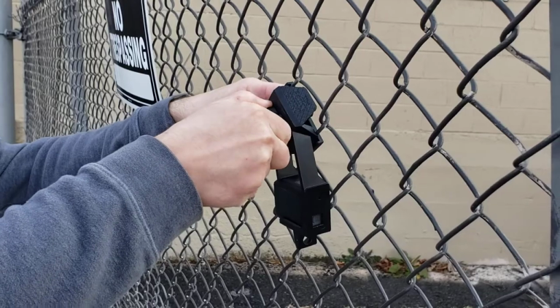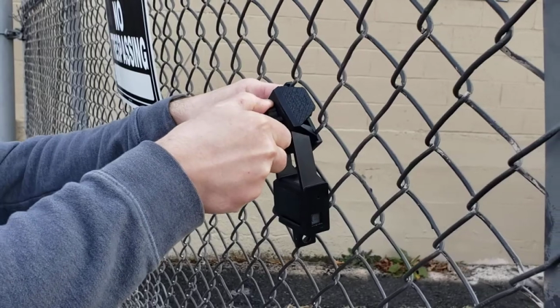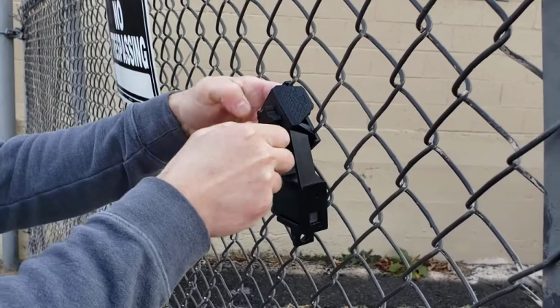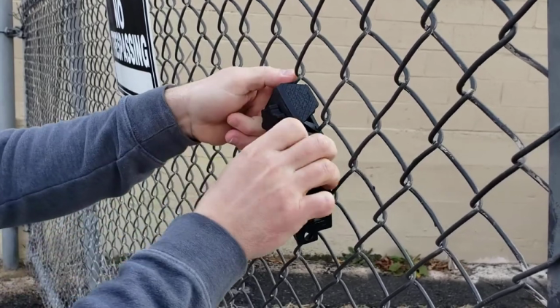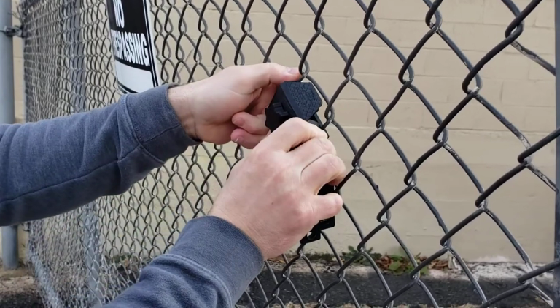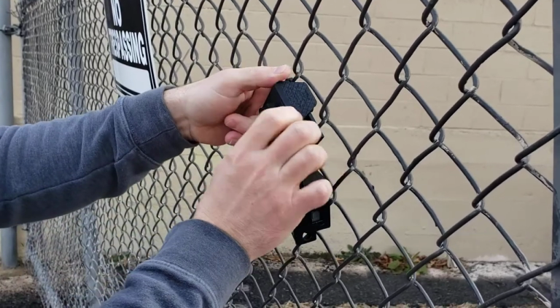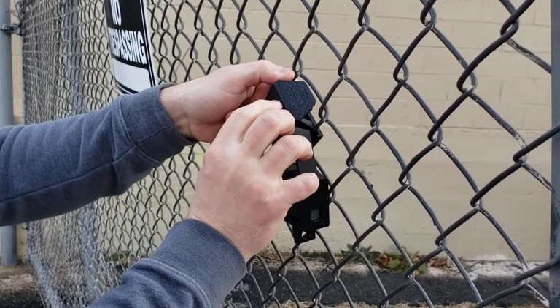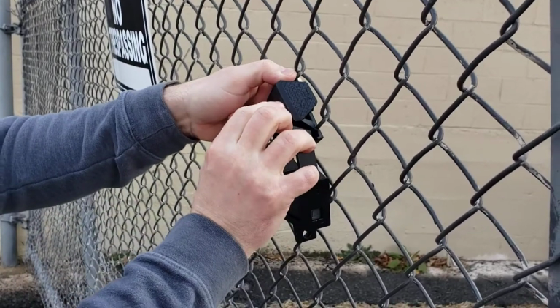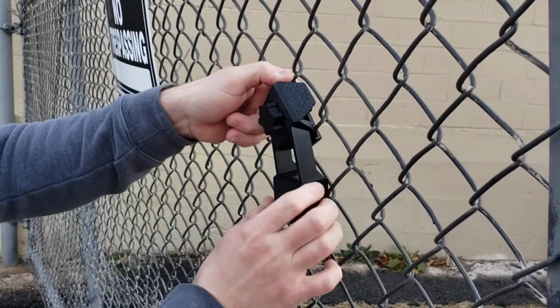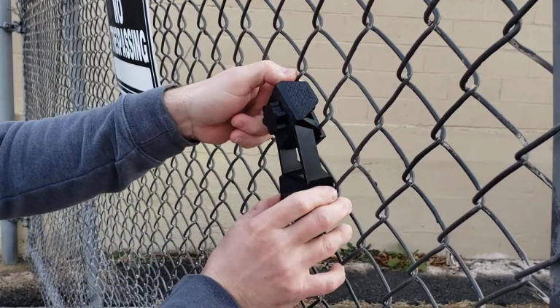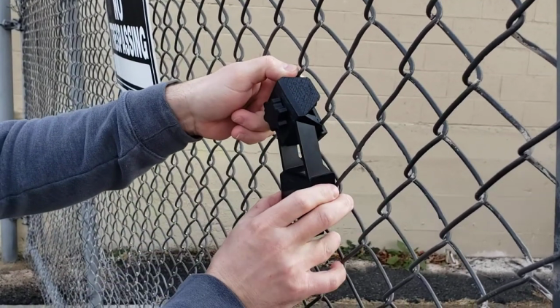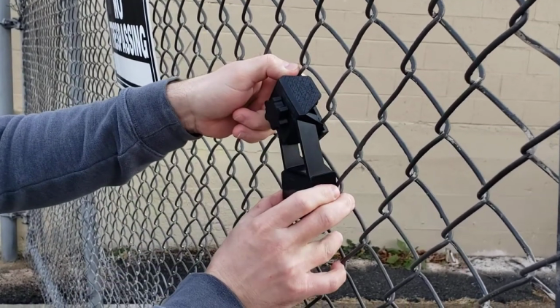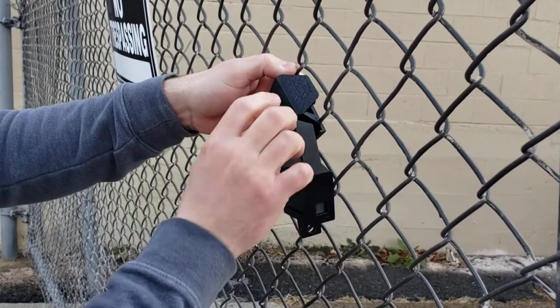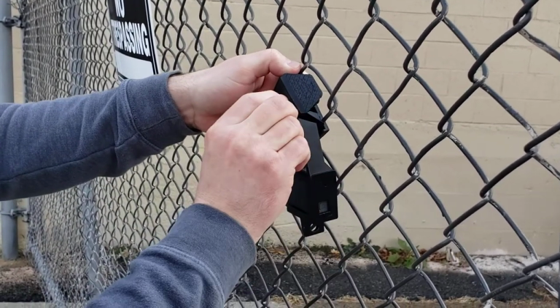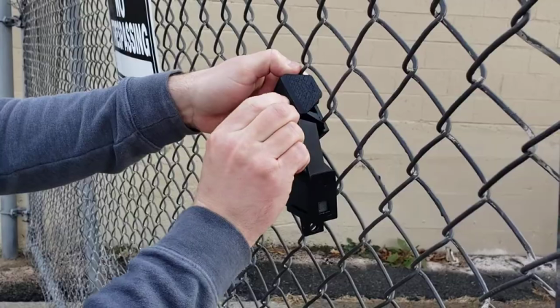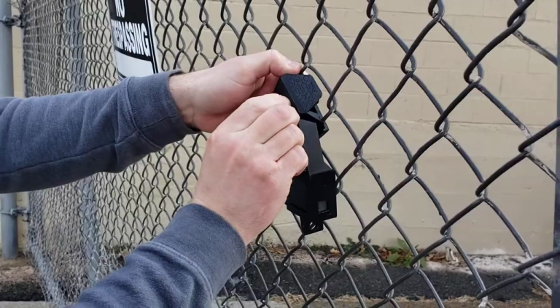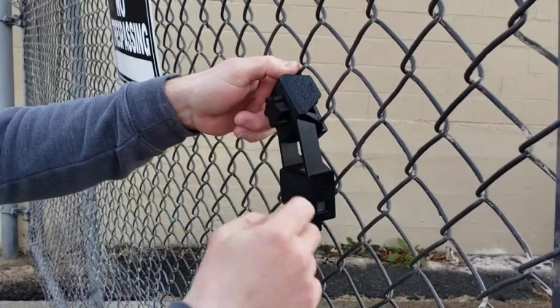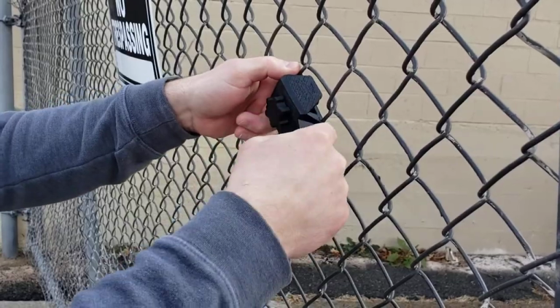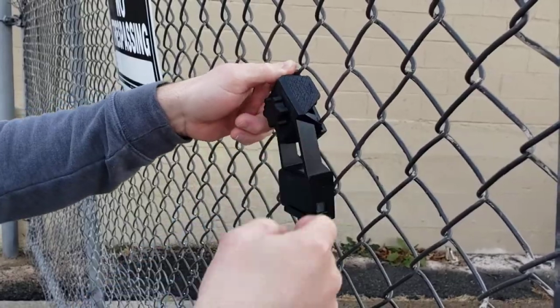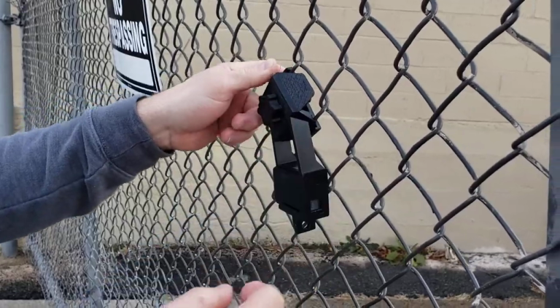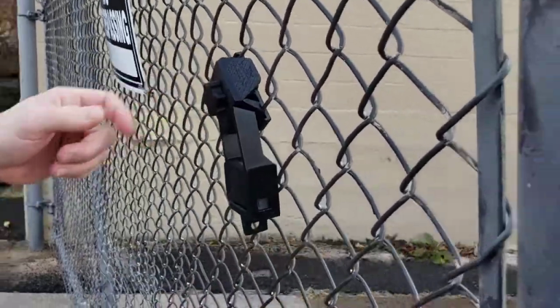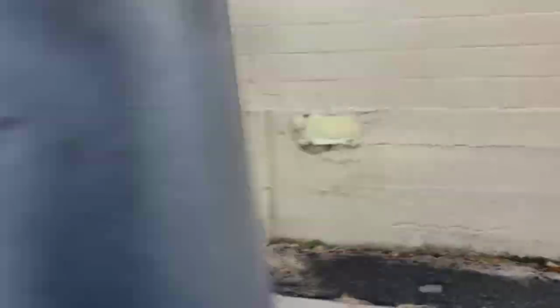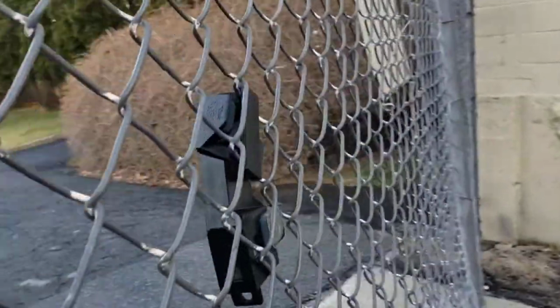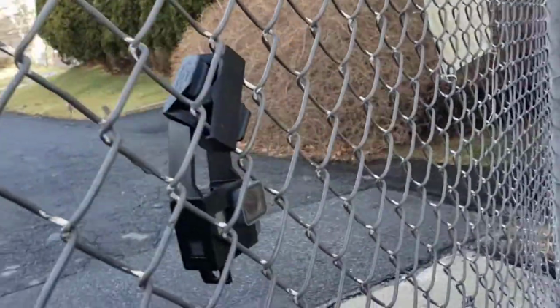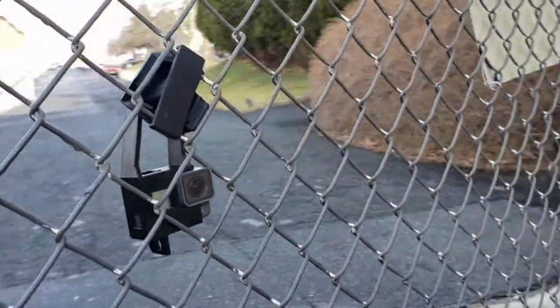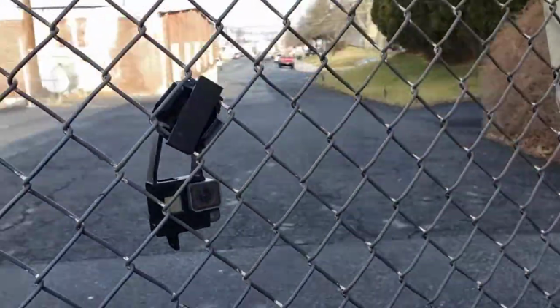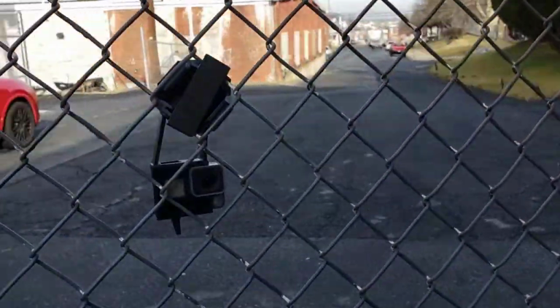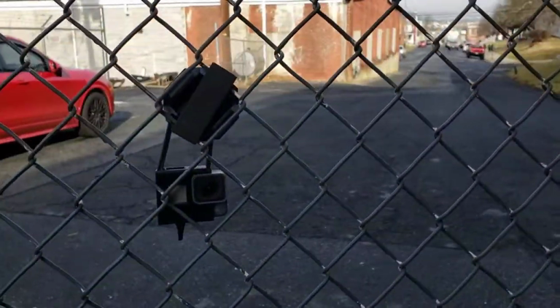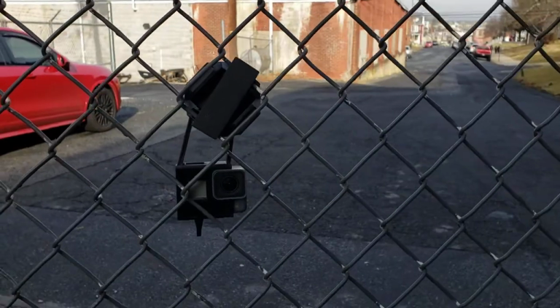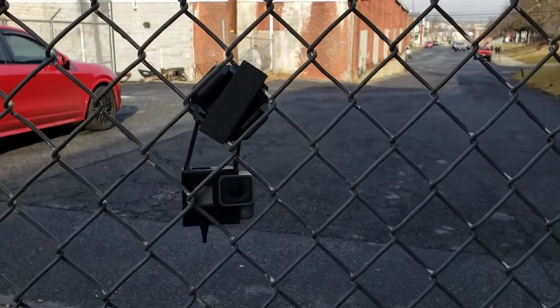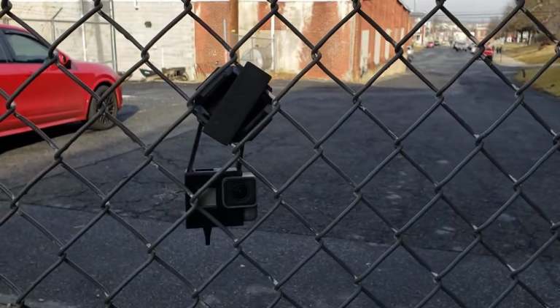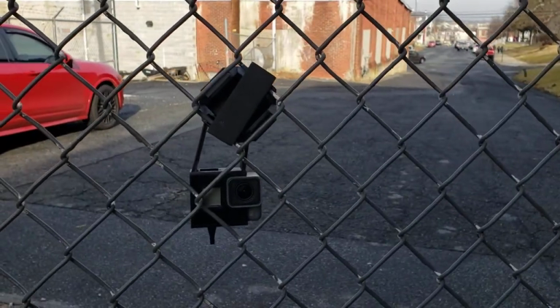Until it's tight. When it's tight, you can make a few fine adjustments. You can see from the front you've got a perfect view right through the fence.